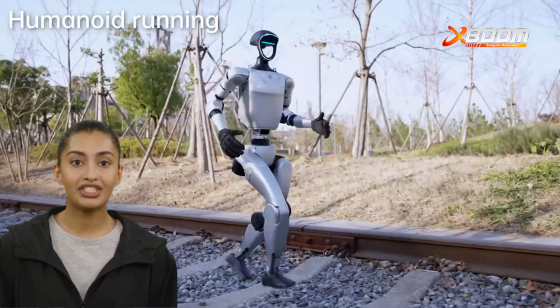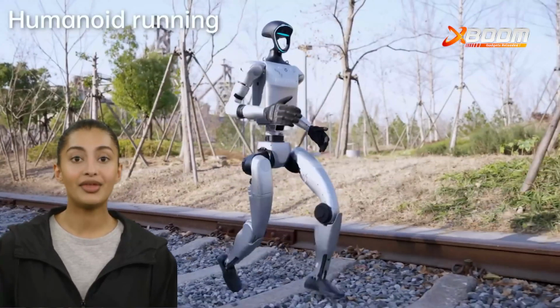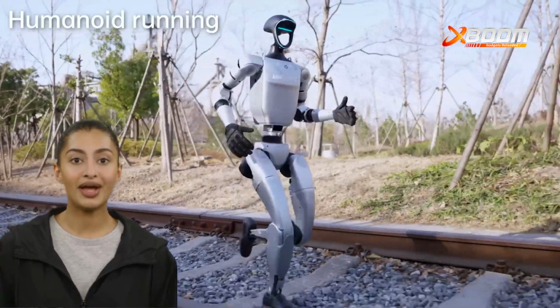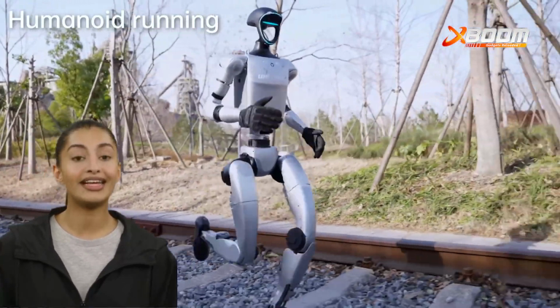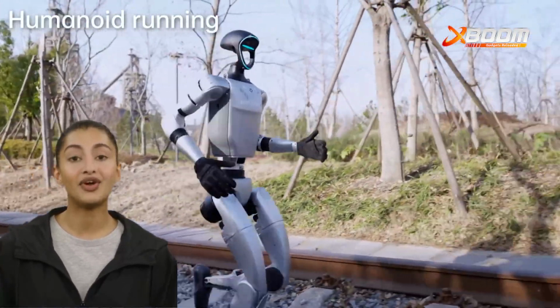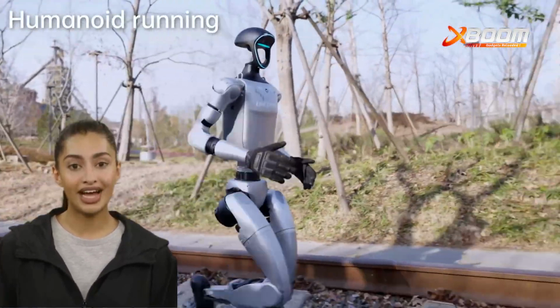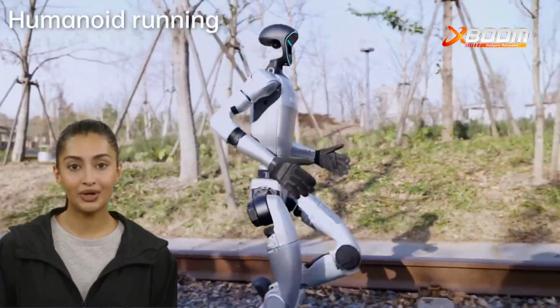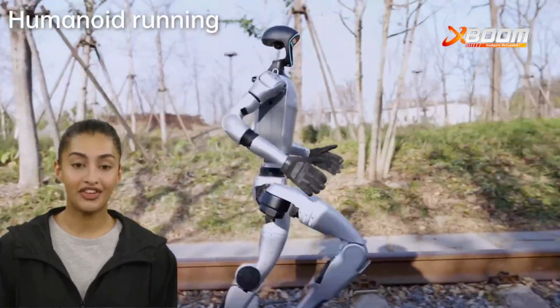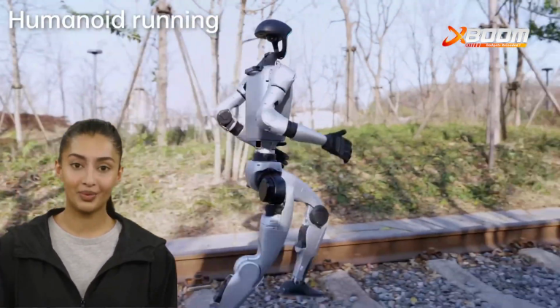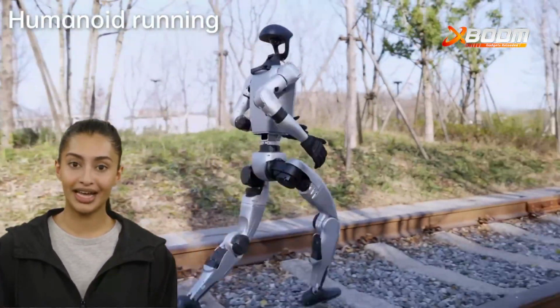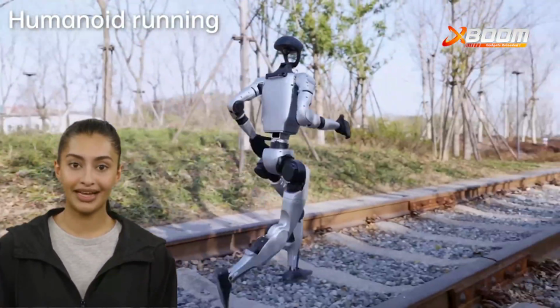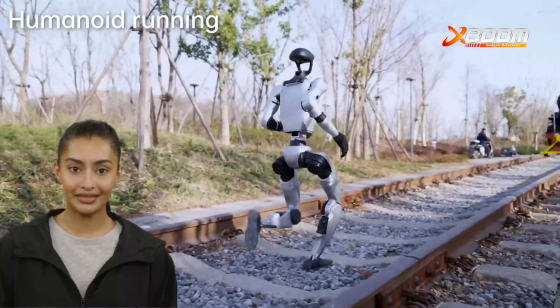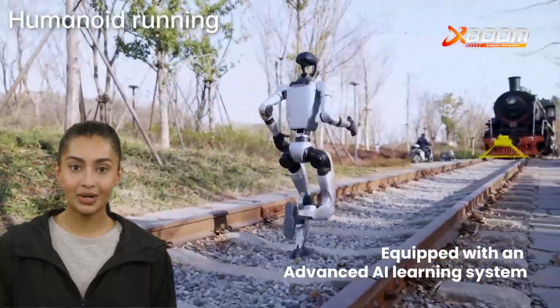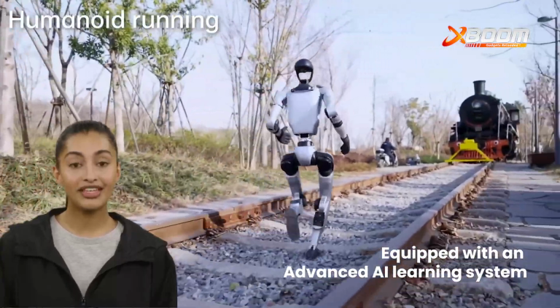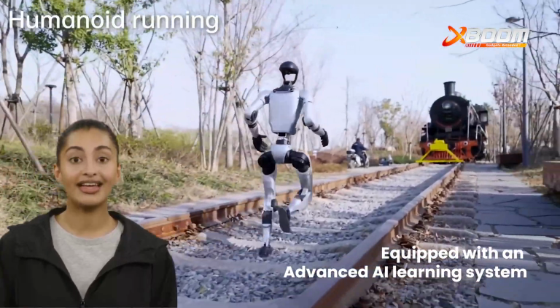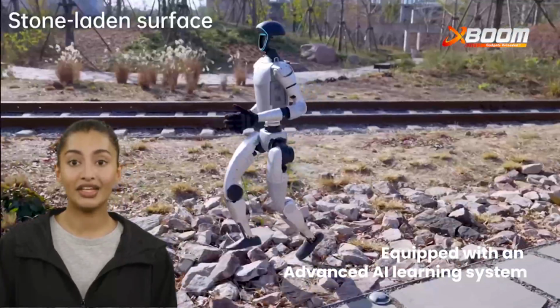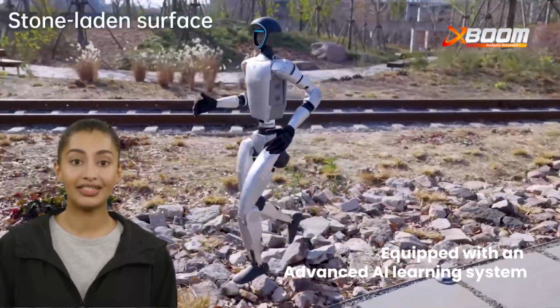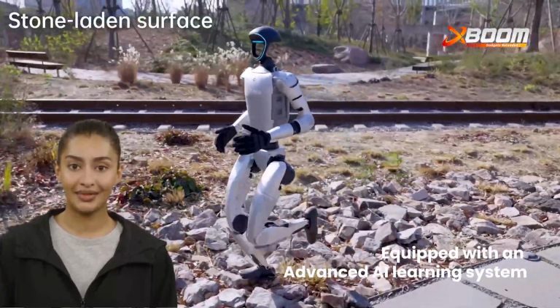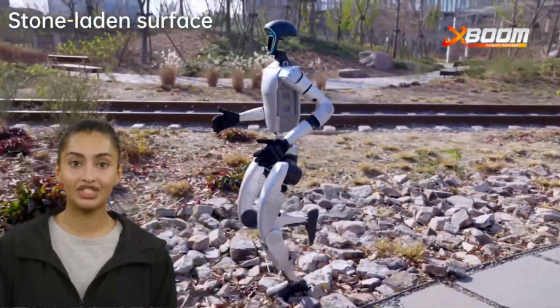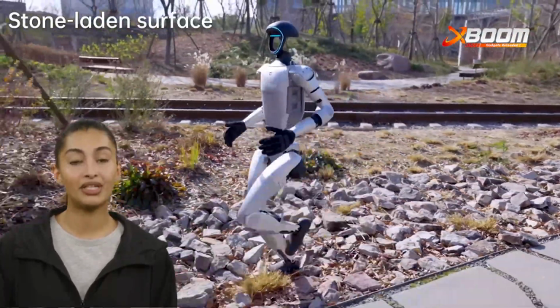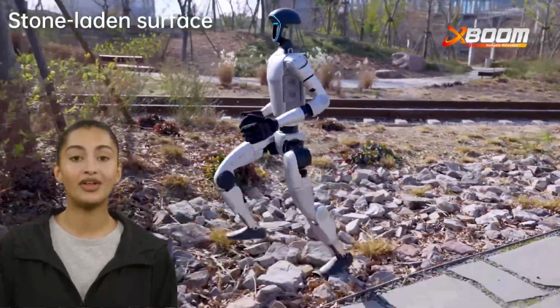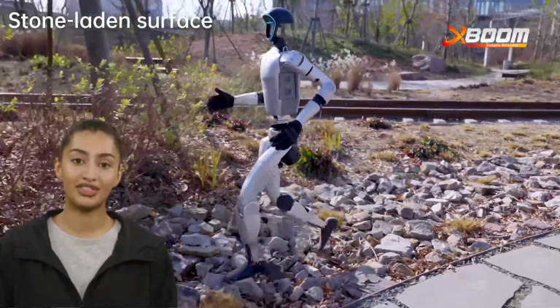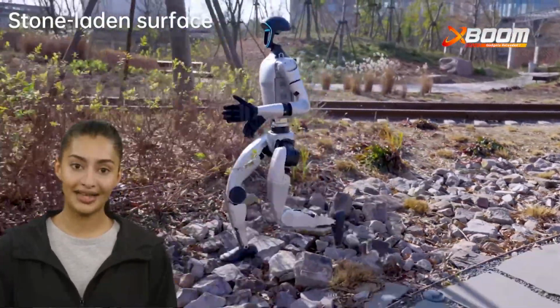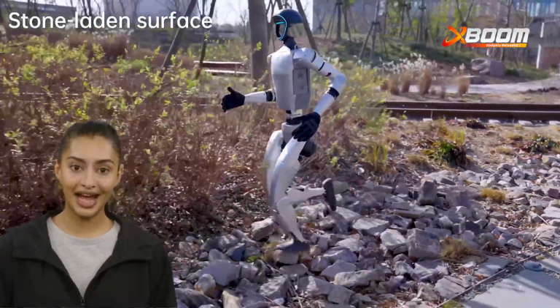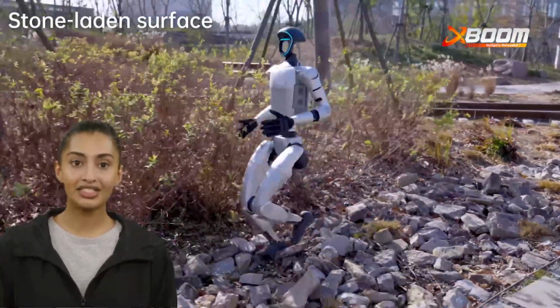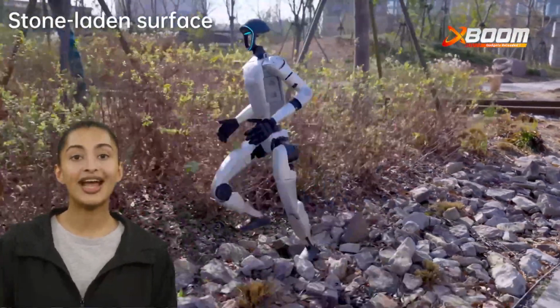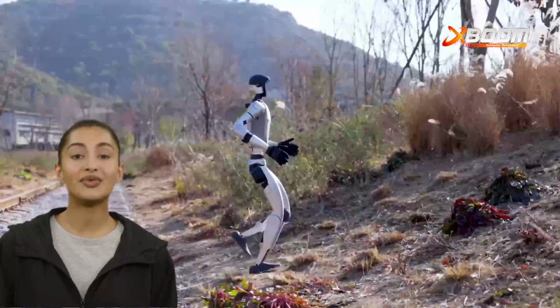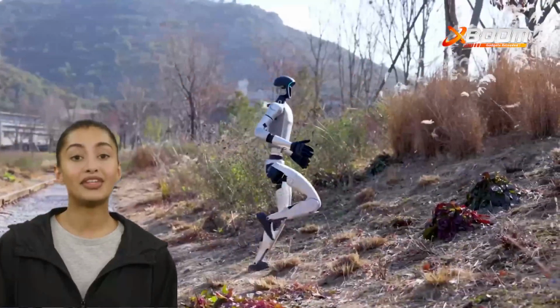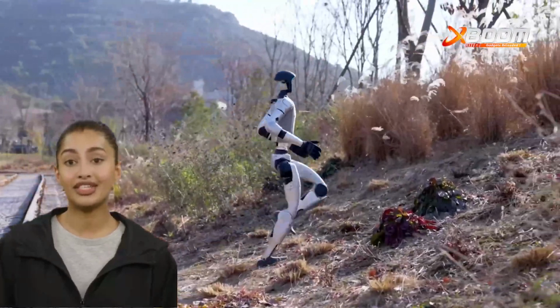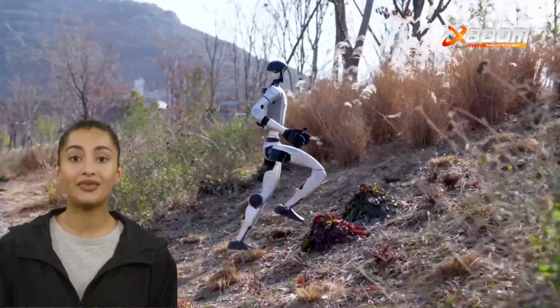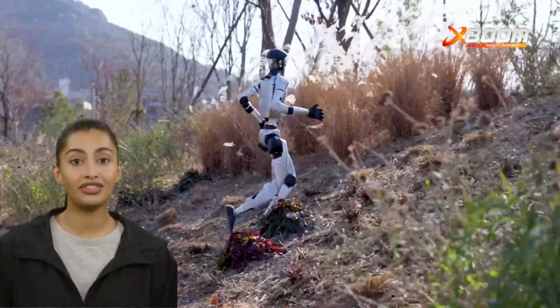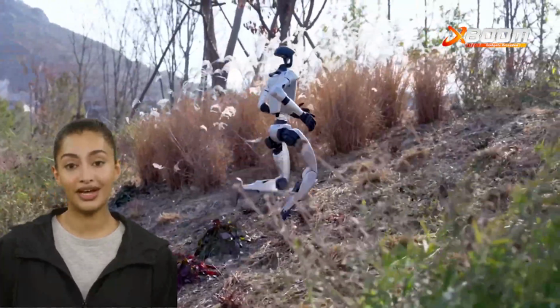Today, we're unlocking its full potential with an Advanced Walking Upgrade. Equipped with an advanced AI learning system, the G1 evolves over time, adapting to tasks with imitation and reinforcement learning.